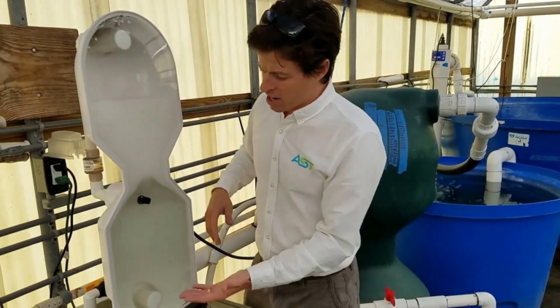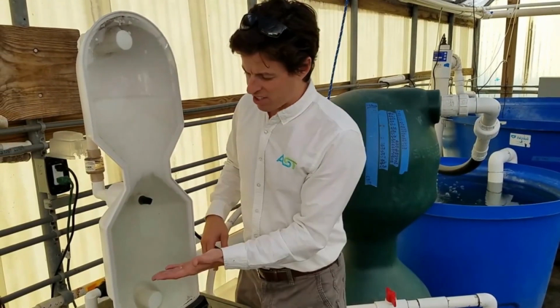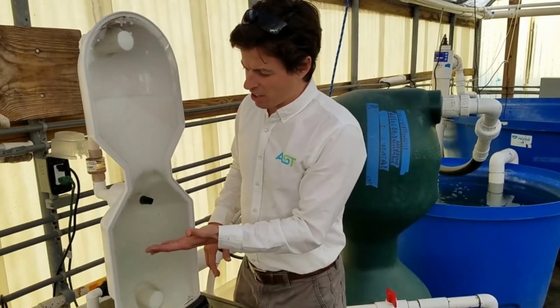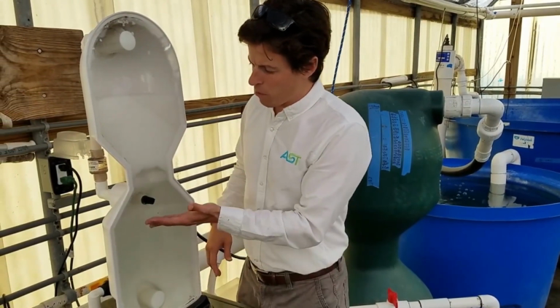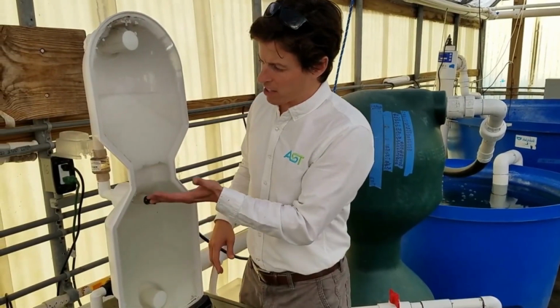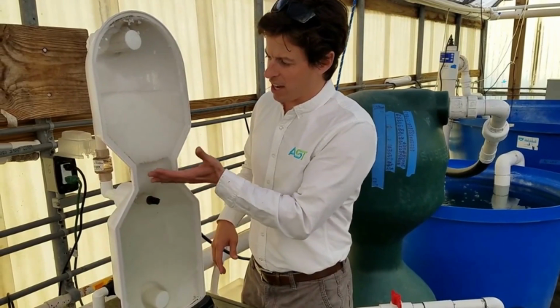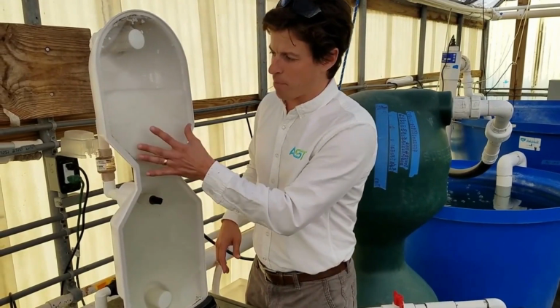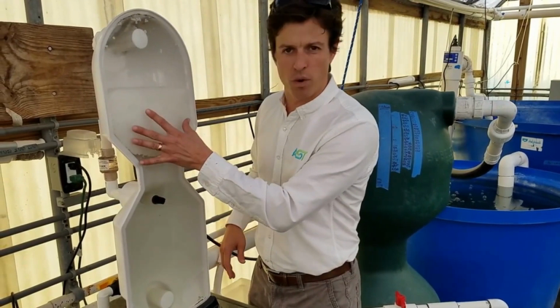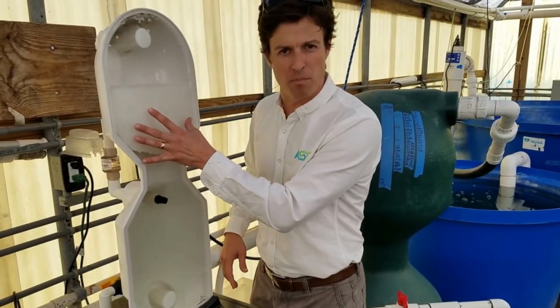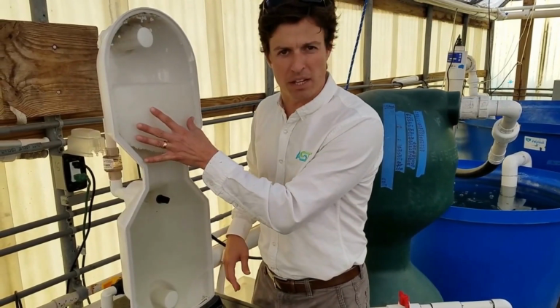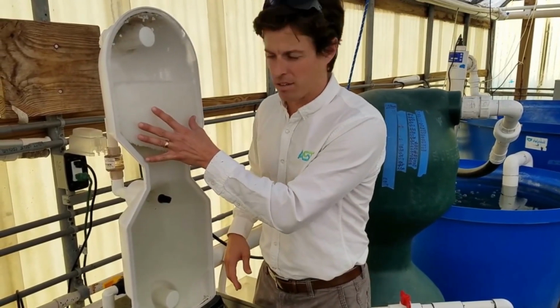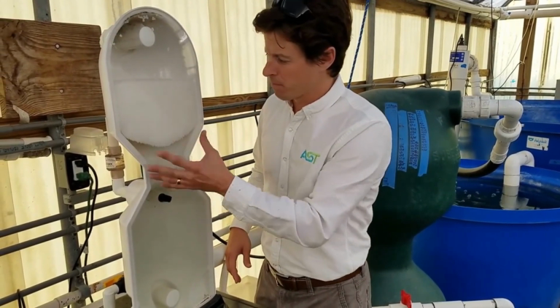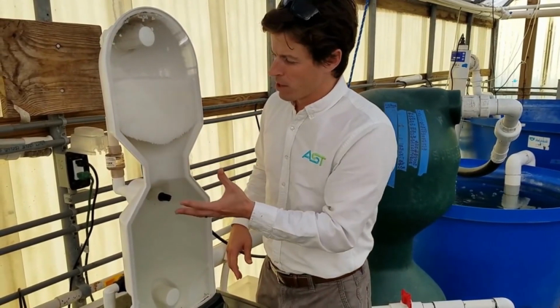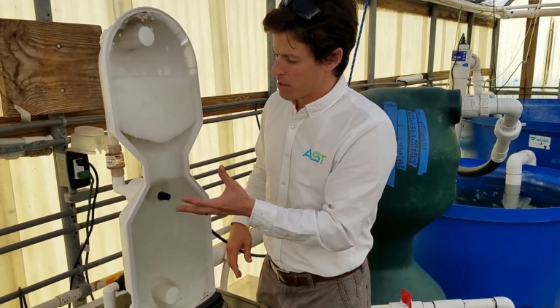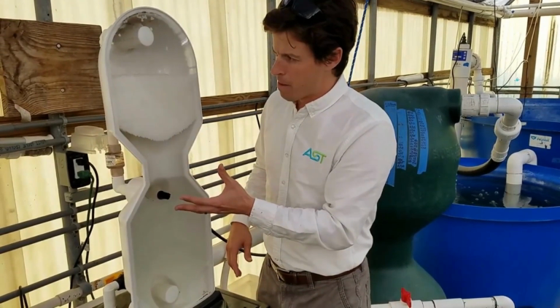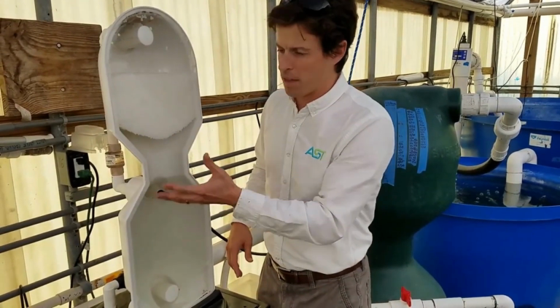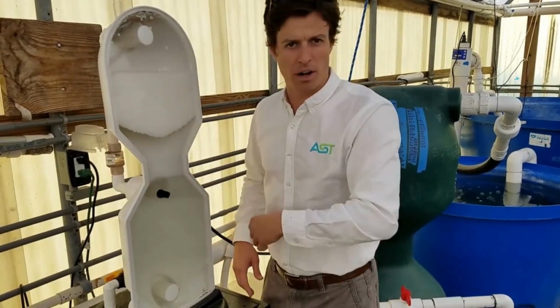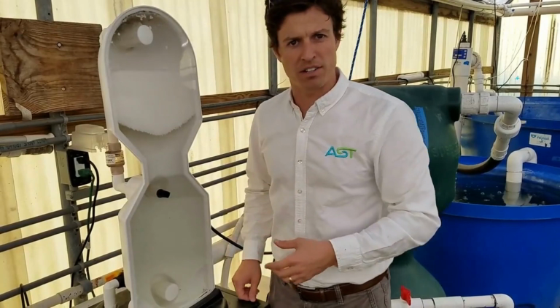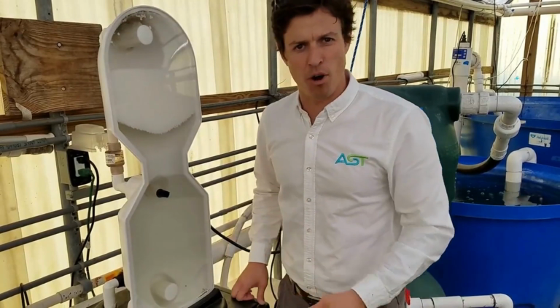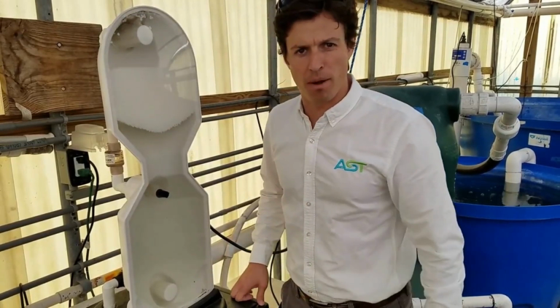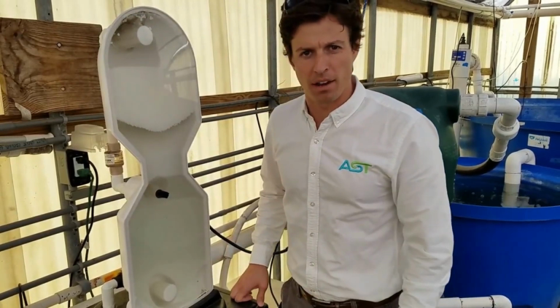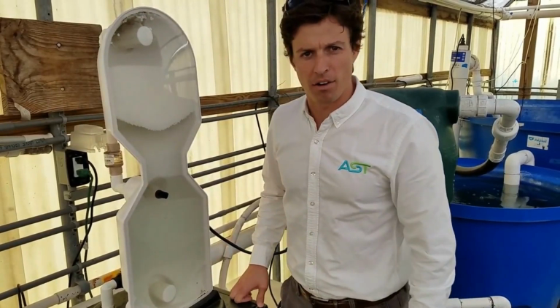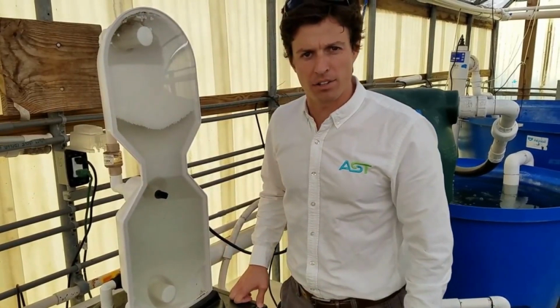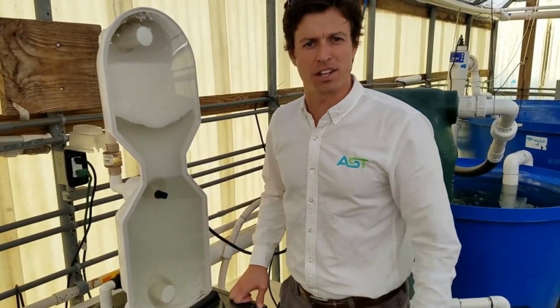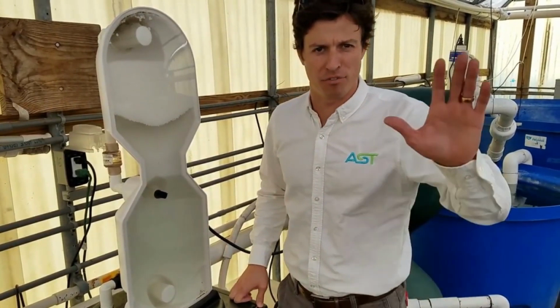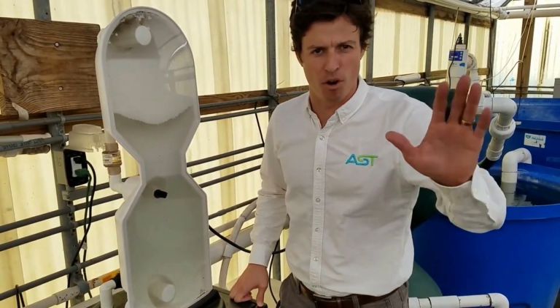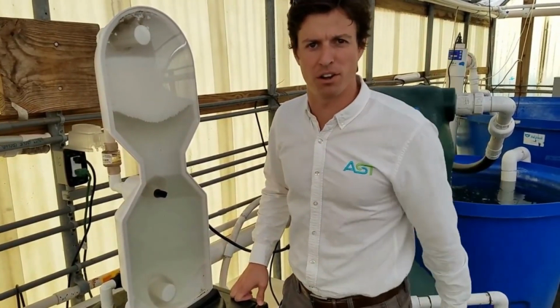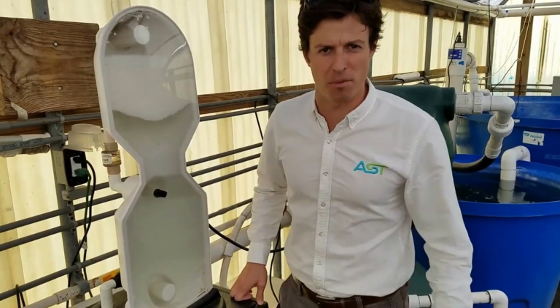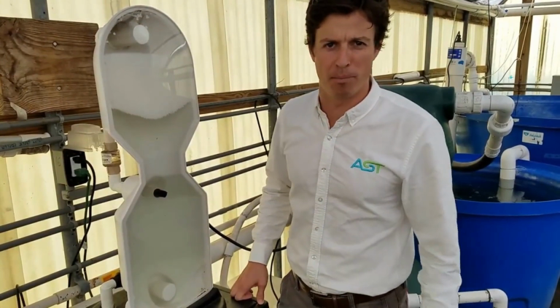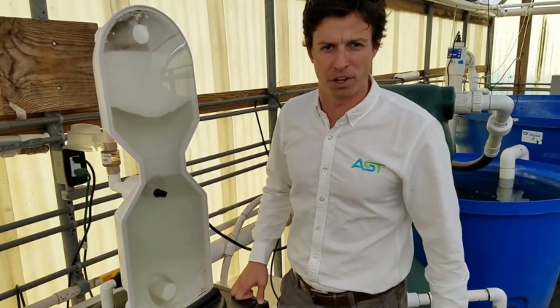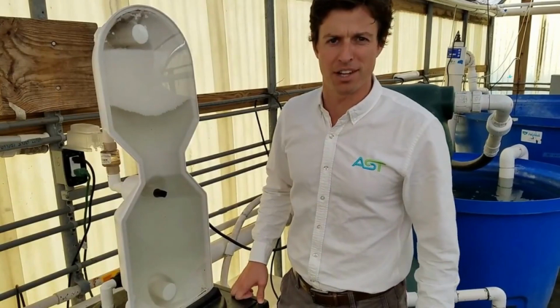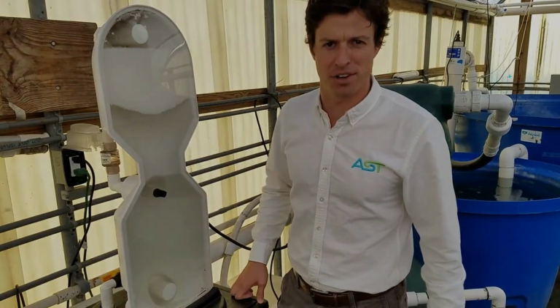Once these beads compress back up against the top, solids will begin to get captured within the beads, and then we're going to have nice clear water on the back end. So stay tuned for more videos on the bubble bead filter. Thanks for tuning in.